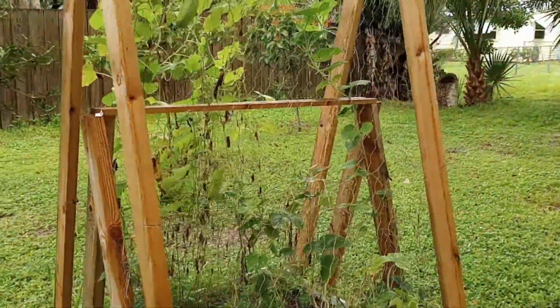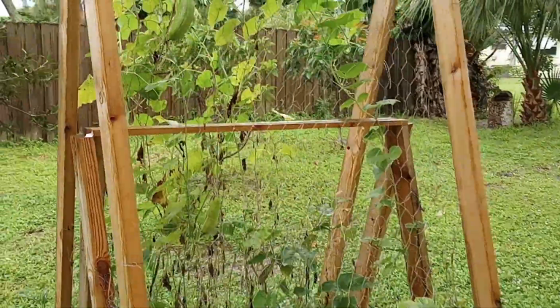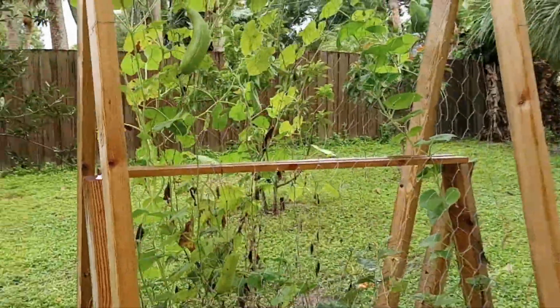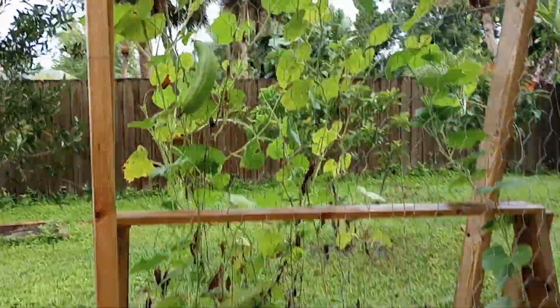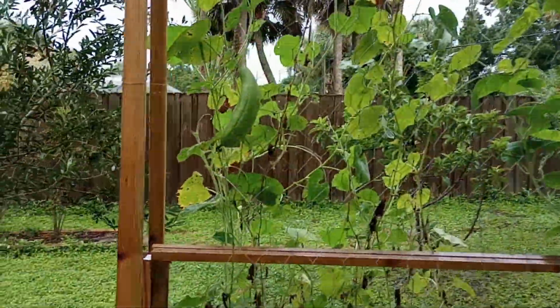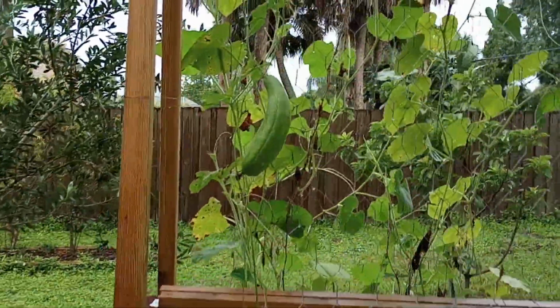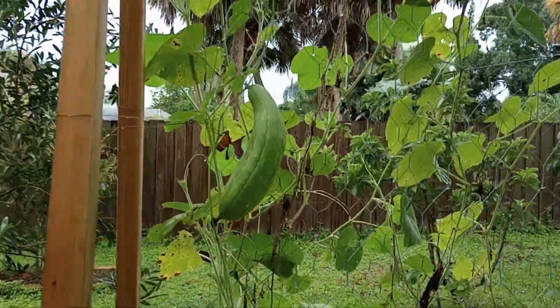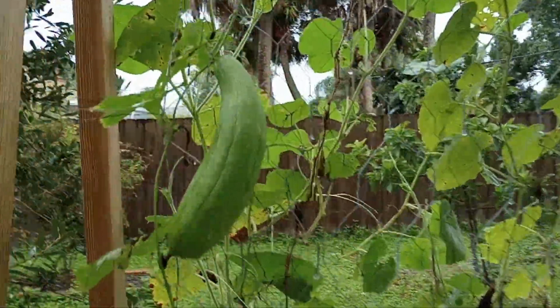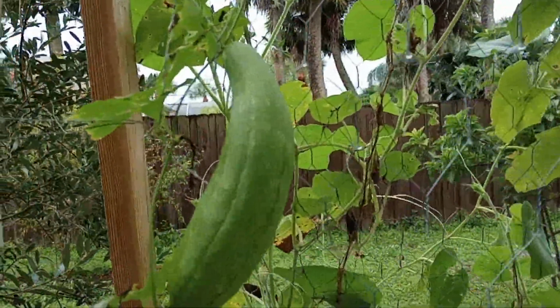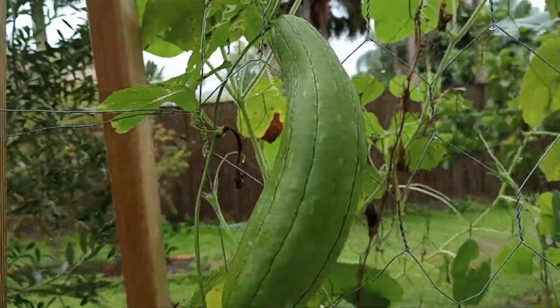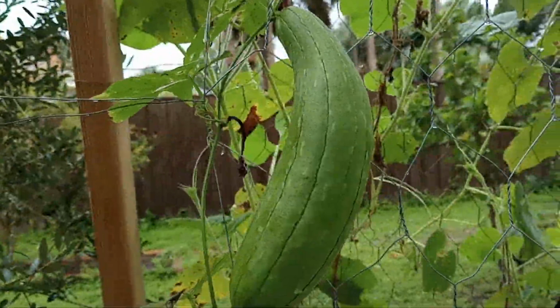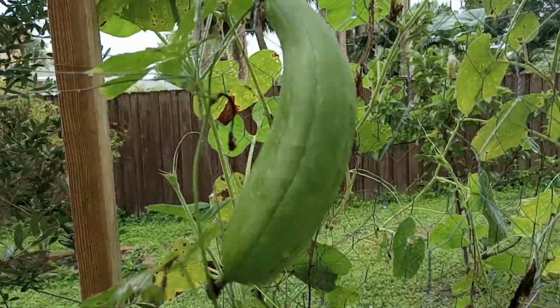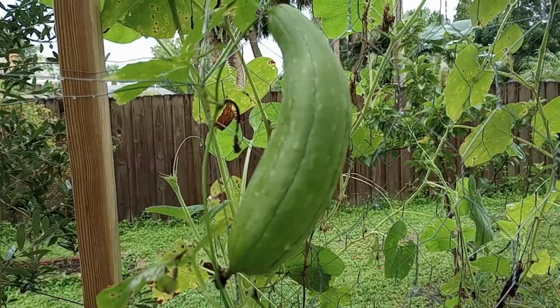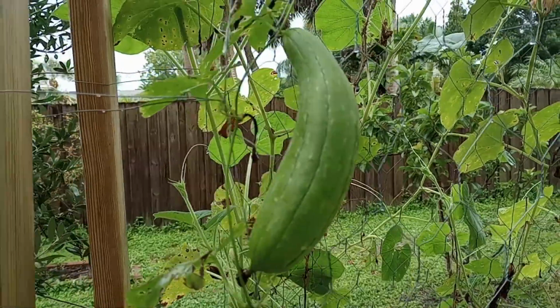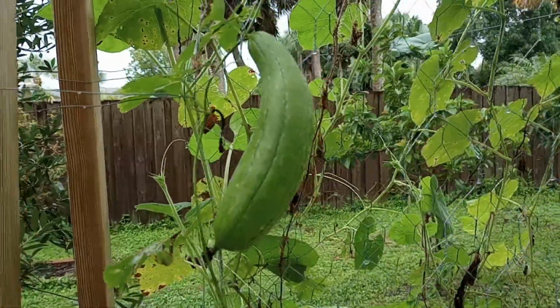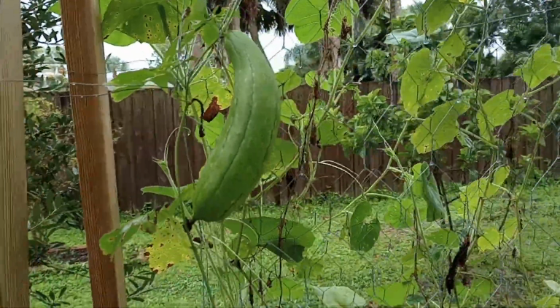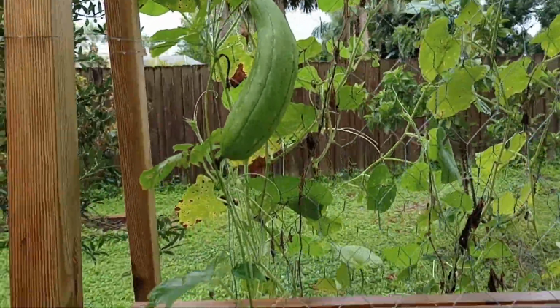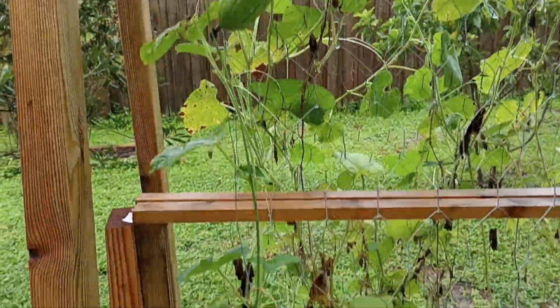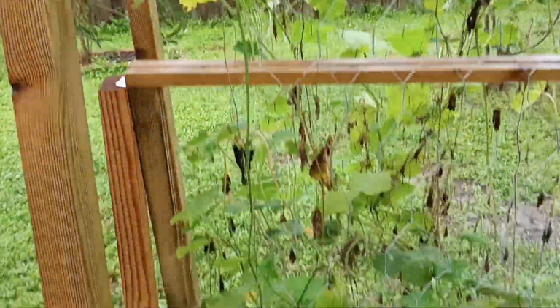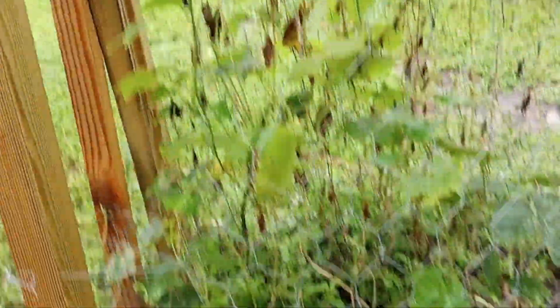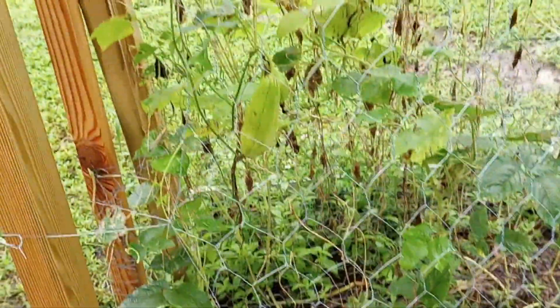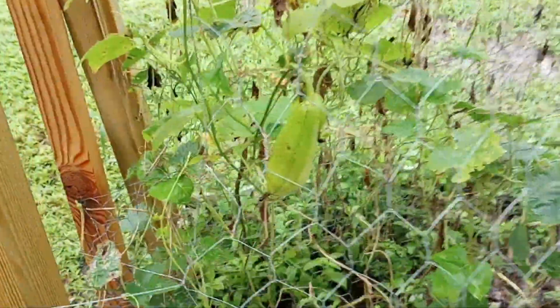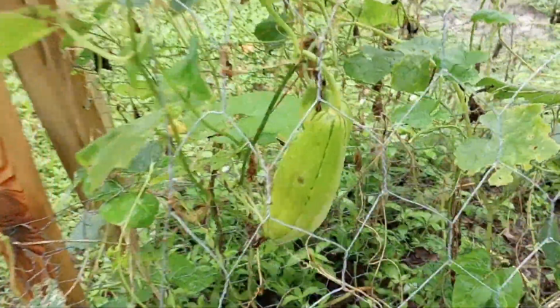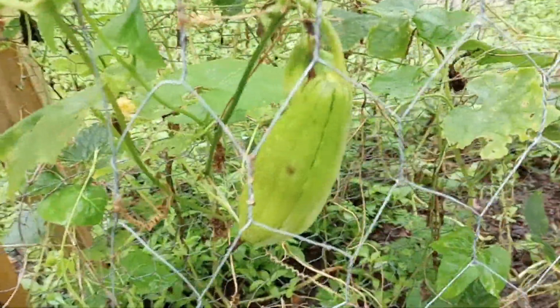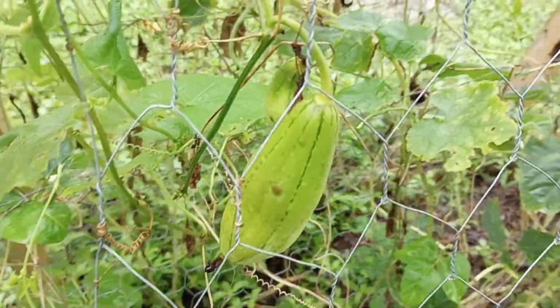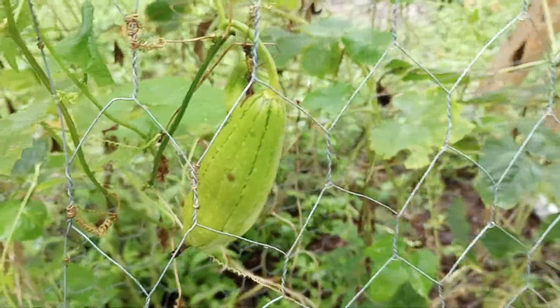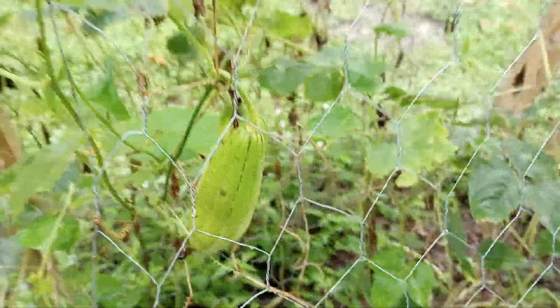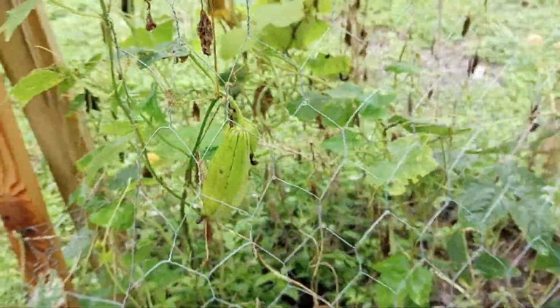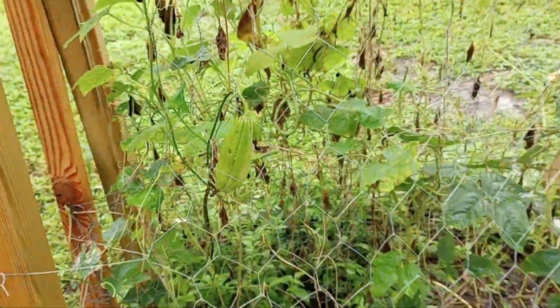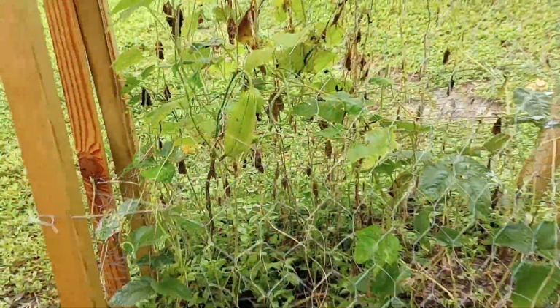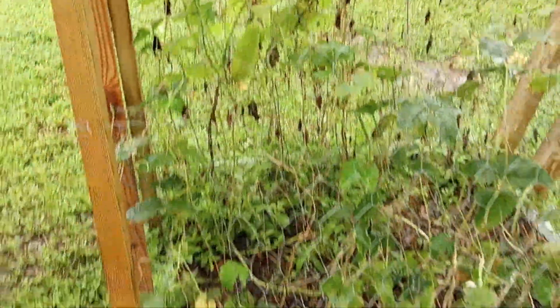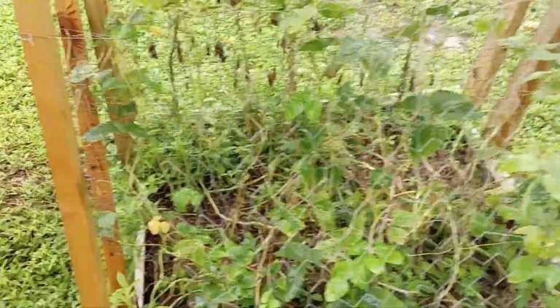We're looking at our loofah gourds right here. I didn't start these off earlier in the year, which I should have, but even though we got off to a late start, we still got some production. That's what's important.